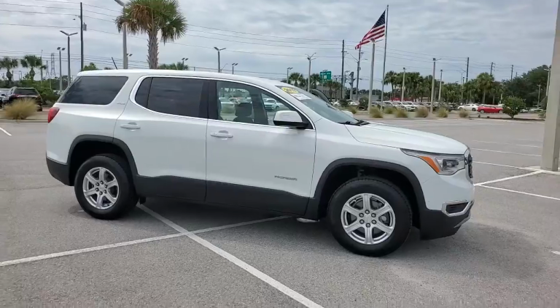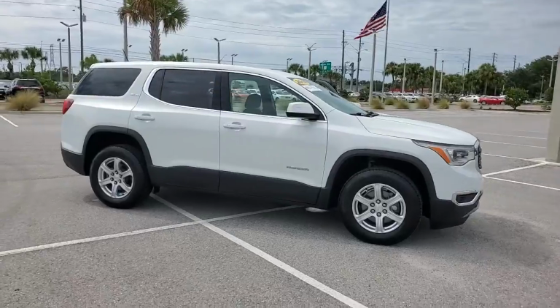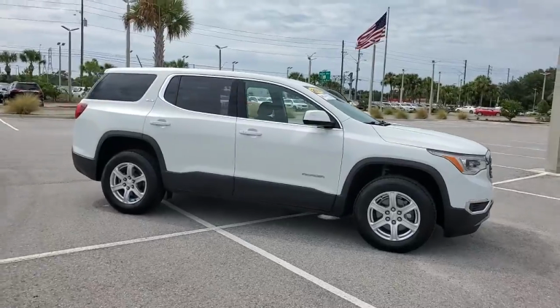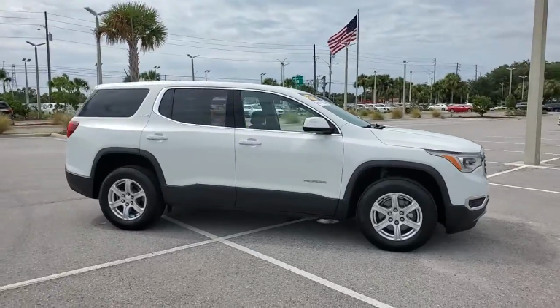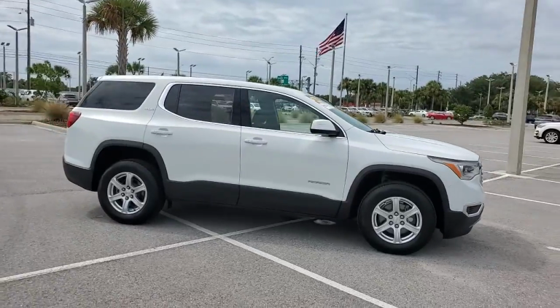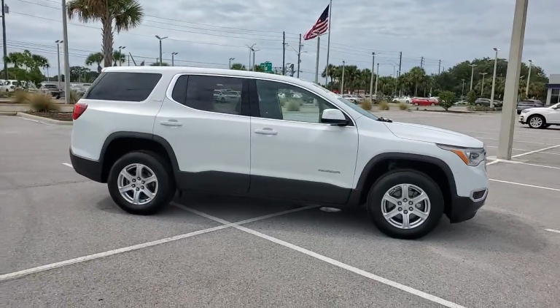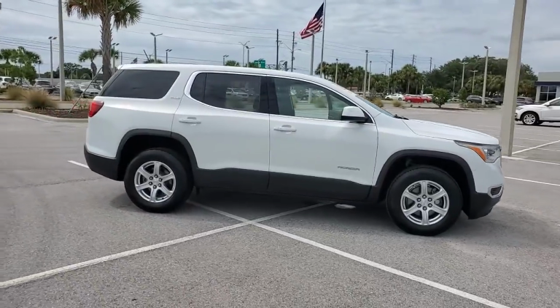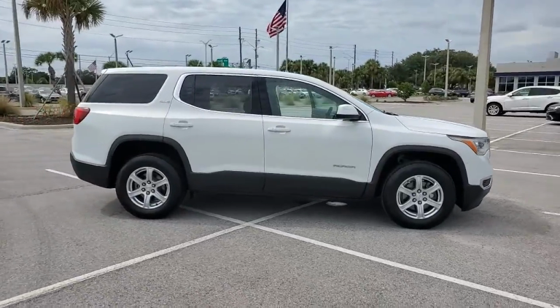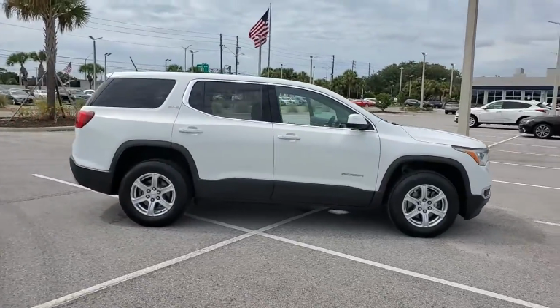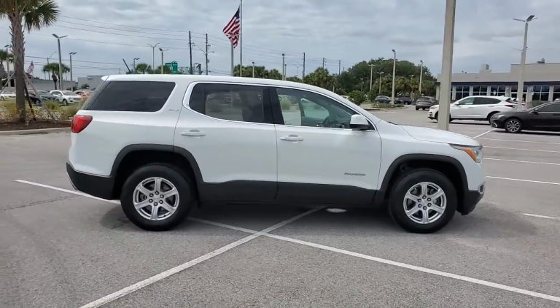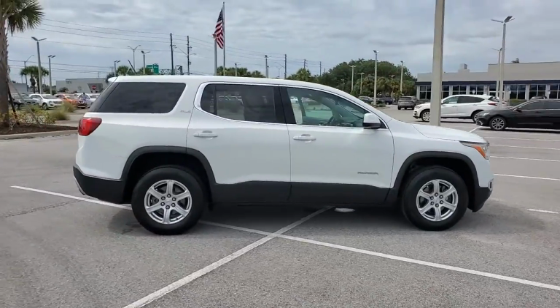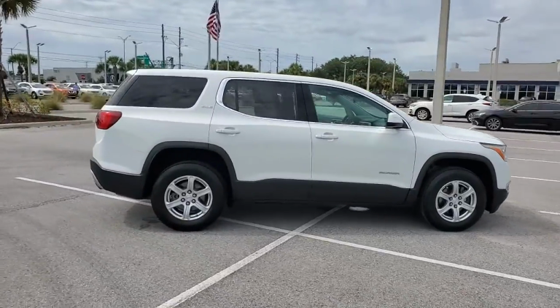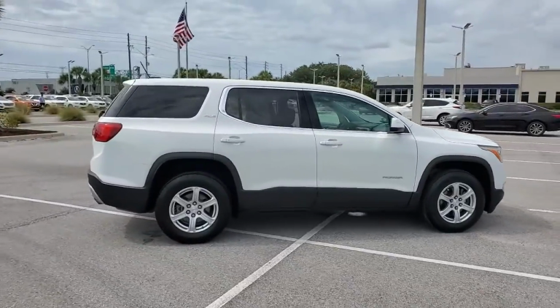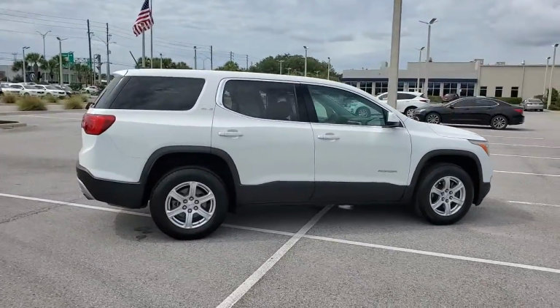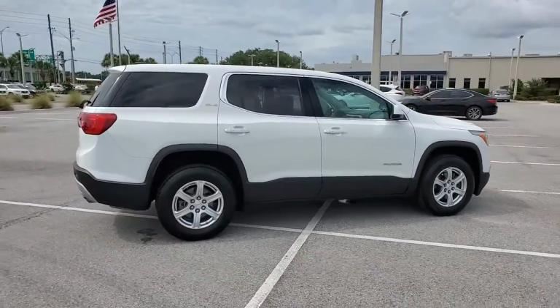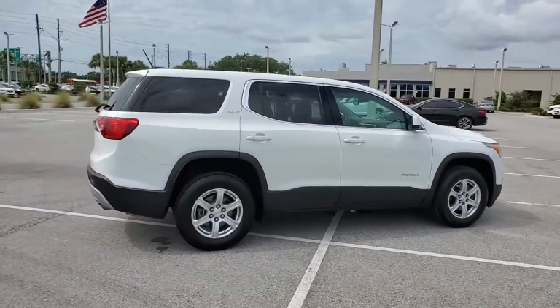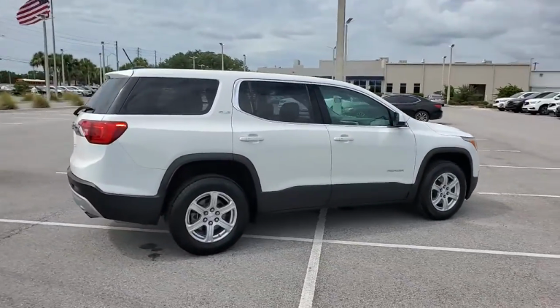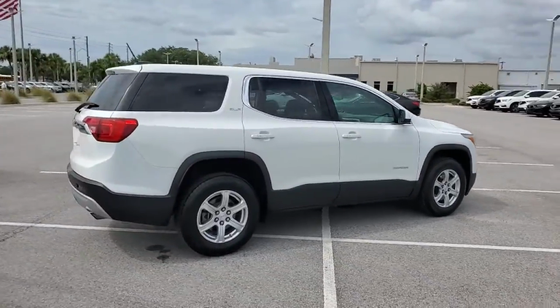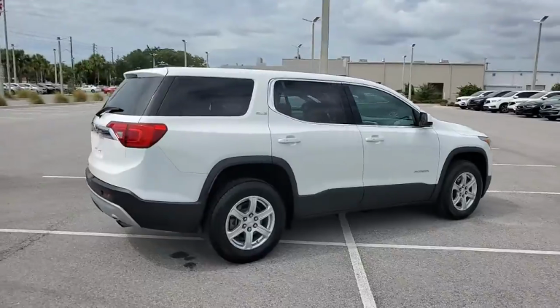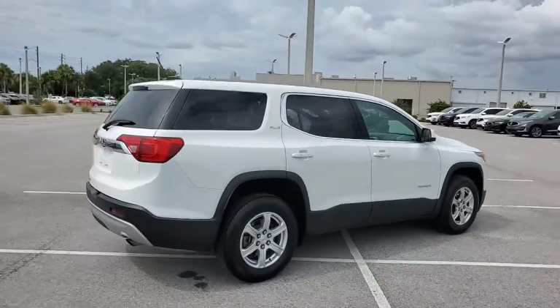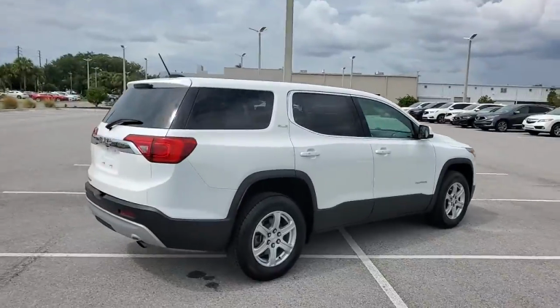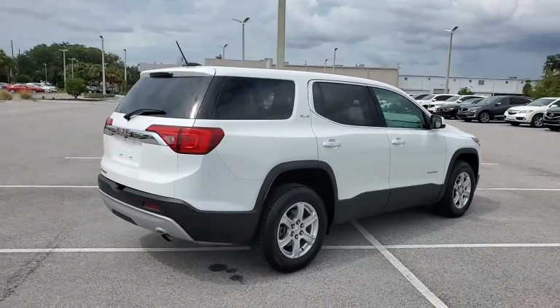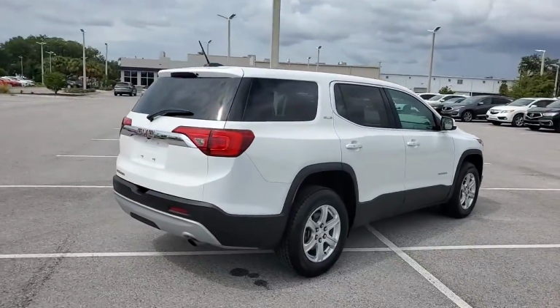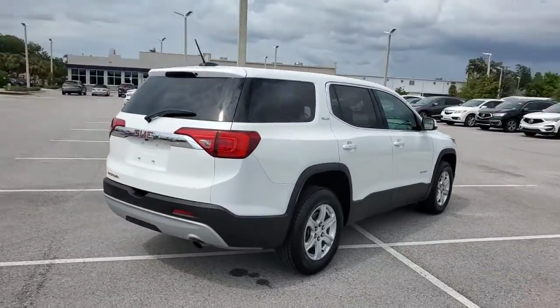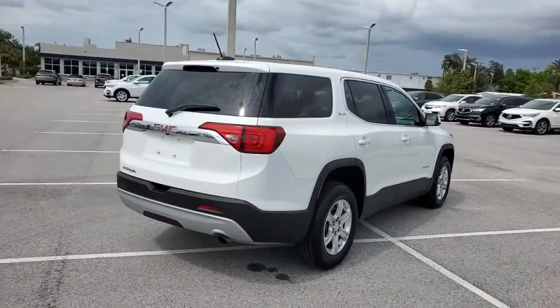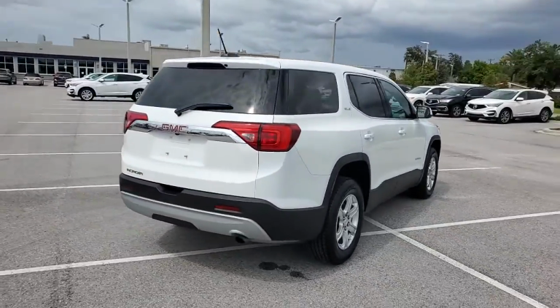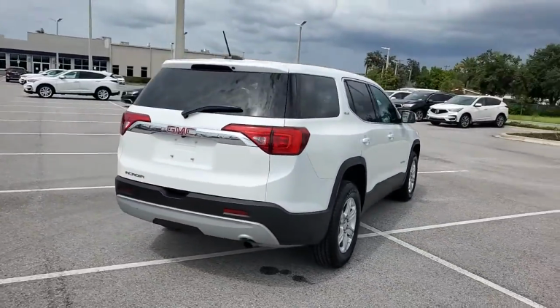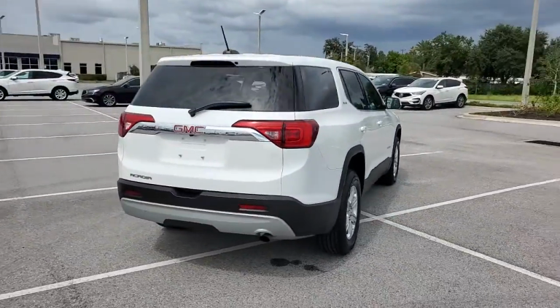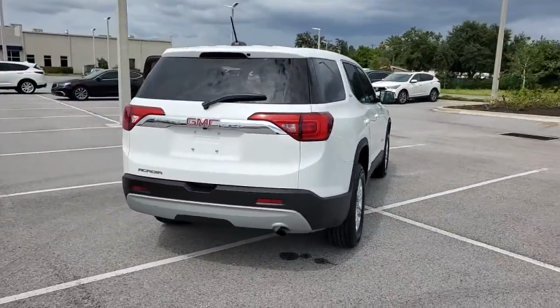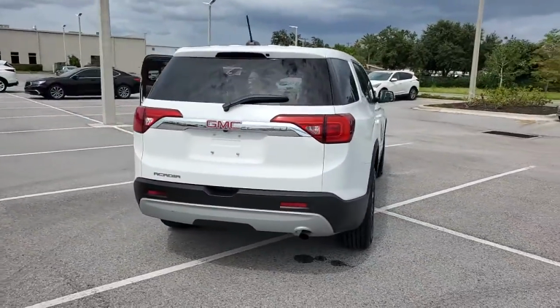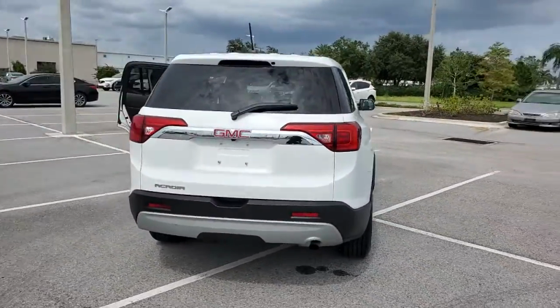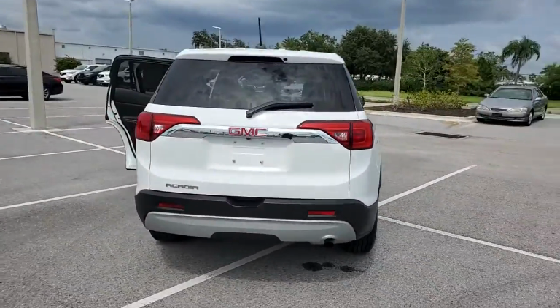Here is a wonderful 2019 GMC Acadia. With less than 35,000 miles on the odometer, this vehicle provides excellent value.